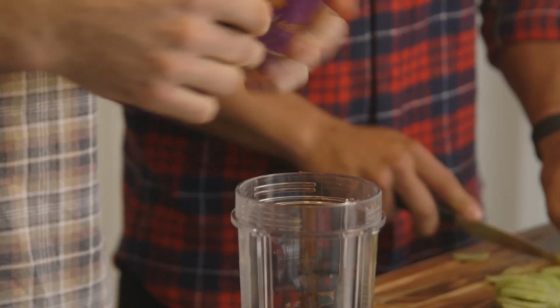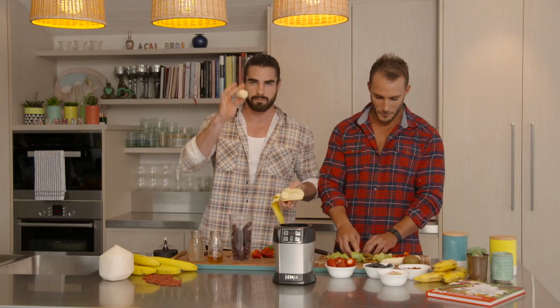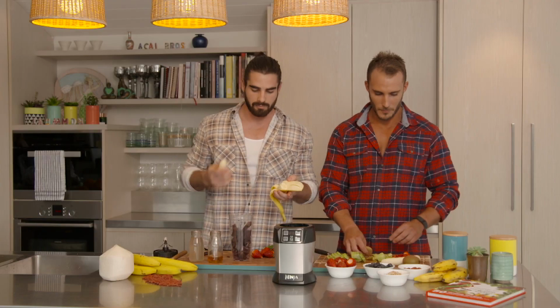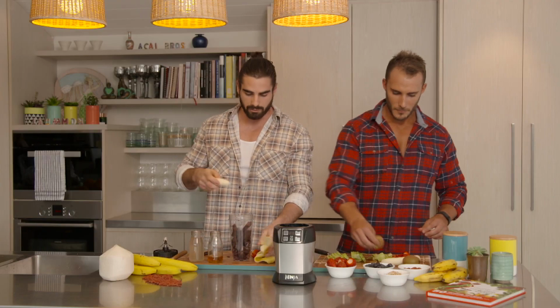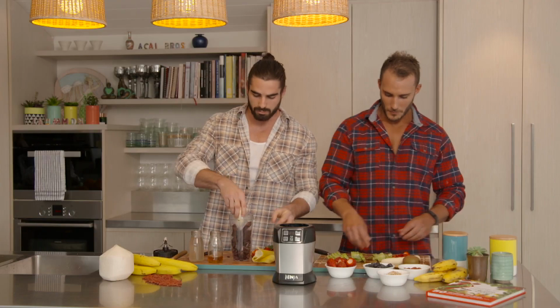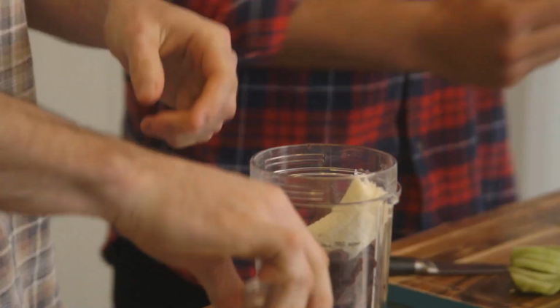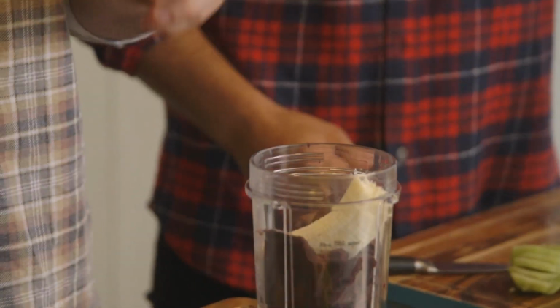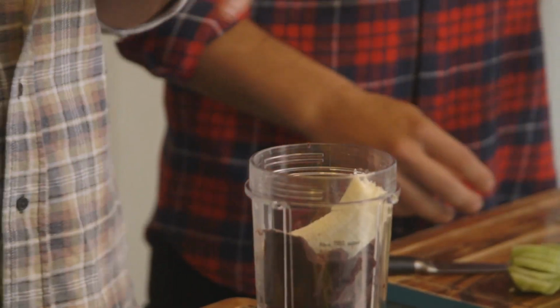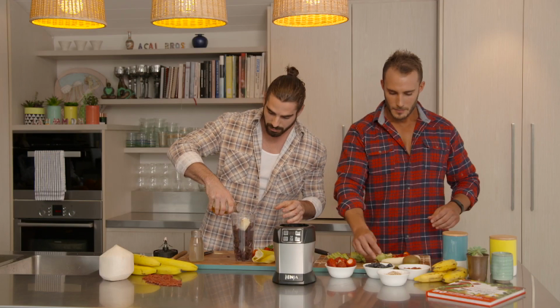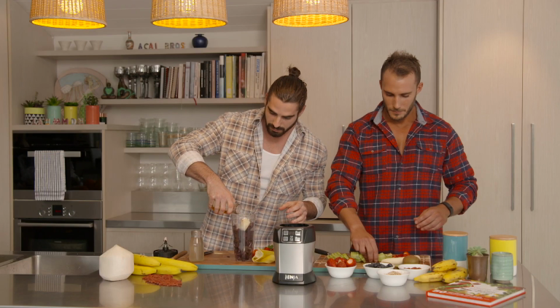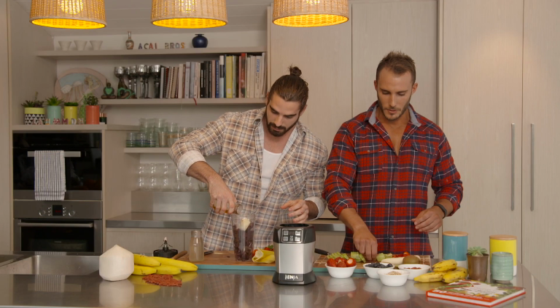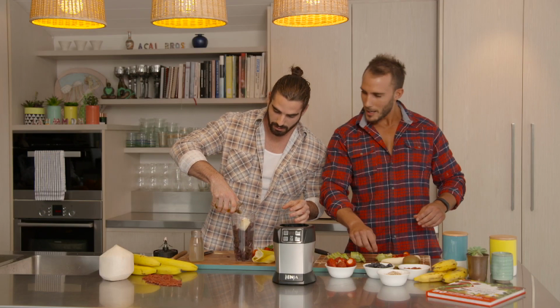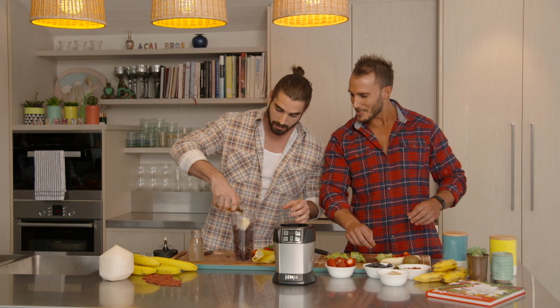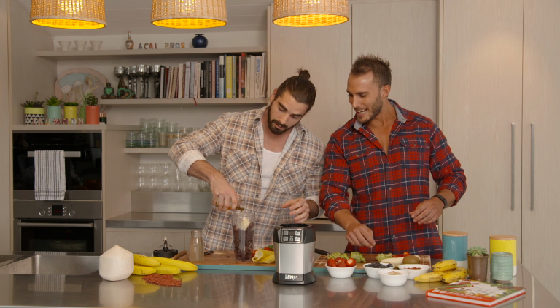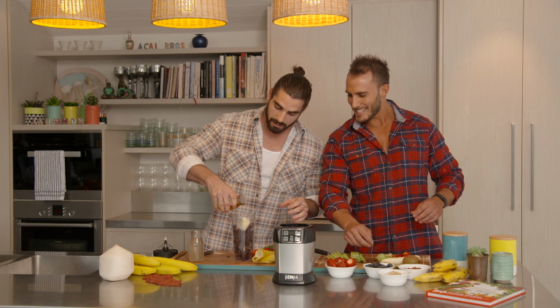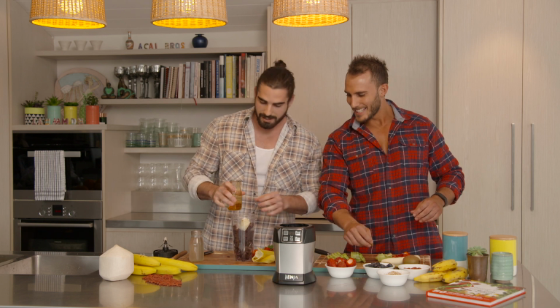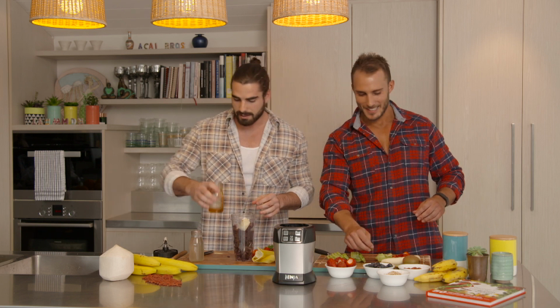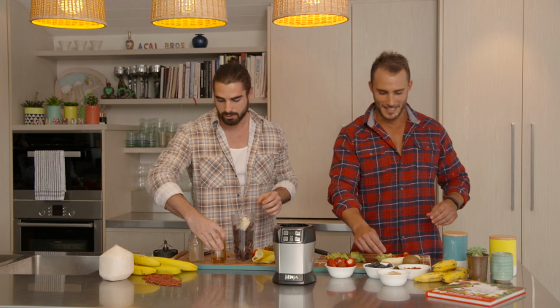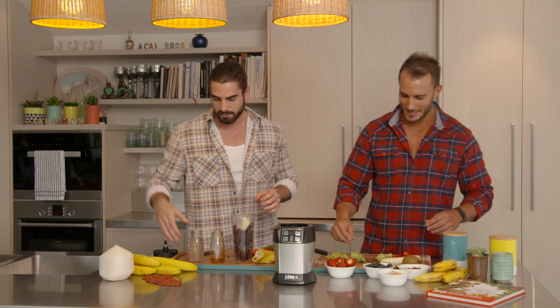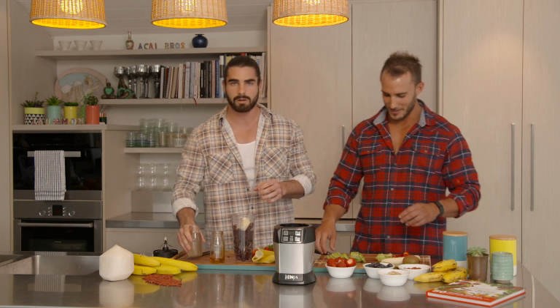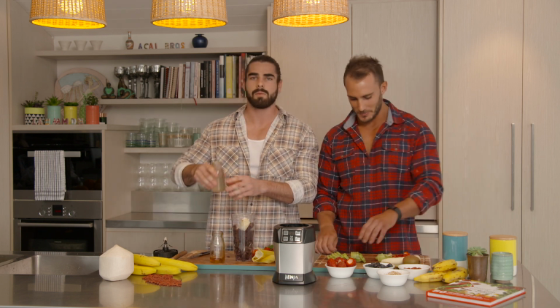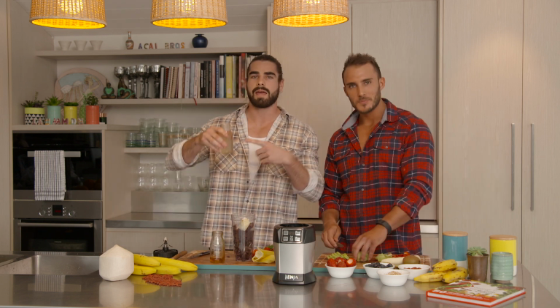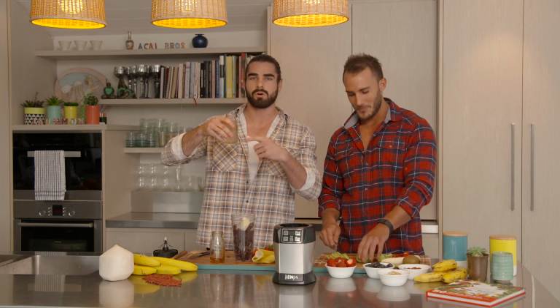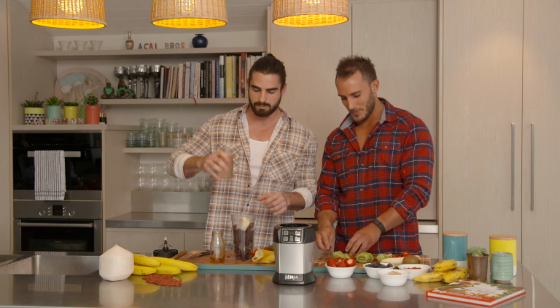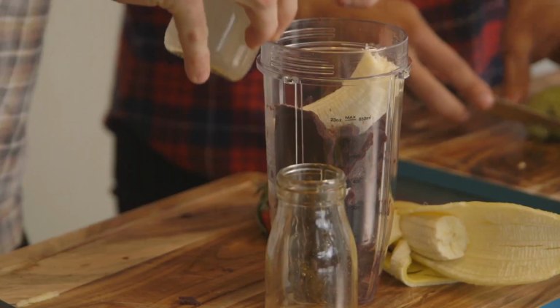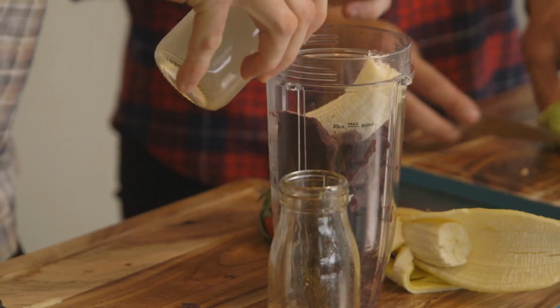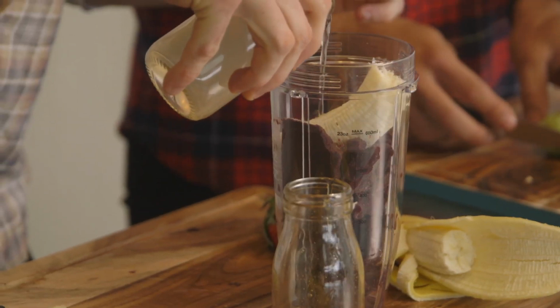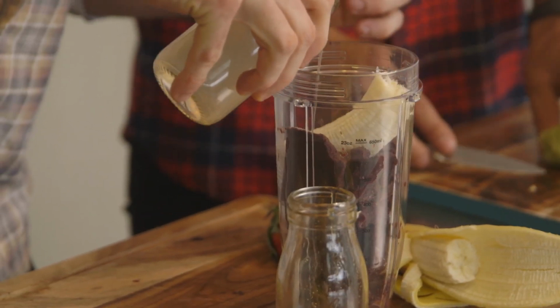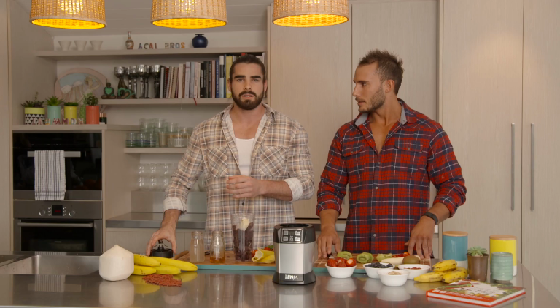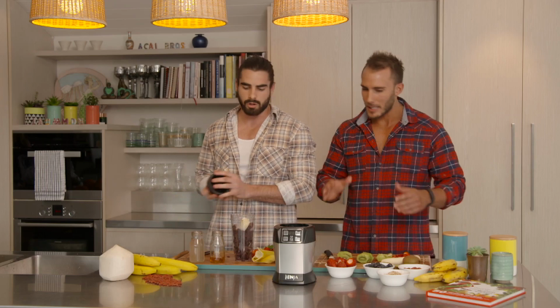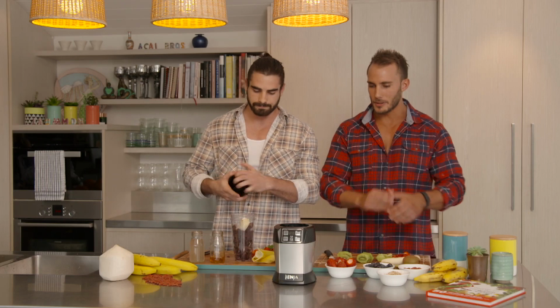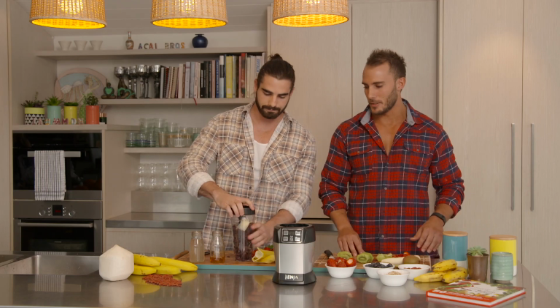I've got half a banana here as well, coconut nectar — we don't need too much of it because it is as sweet as candy. And we've got our coconut water. That's literally all the ingredients. Put that lid on, let's get it on.